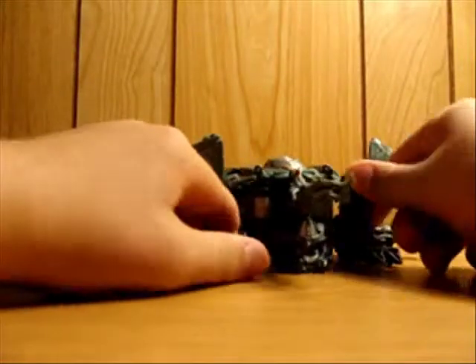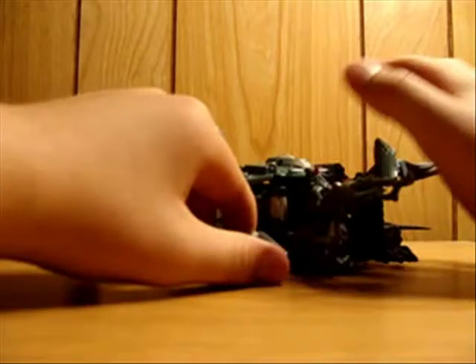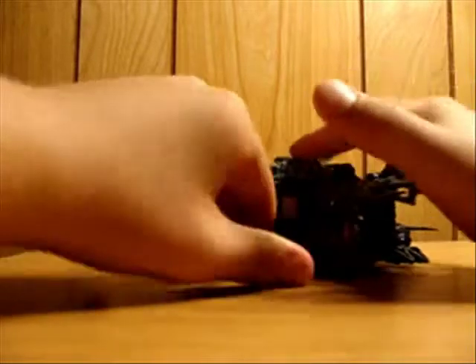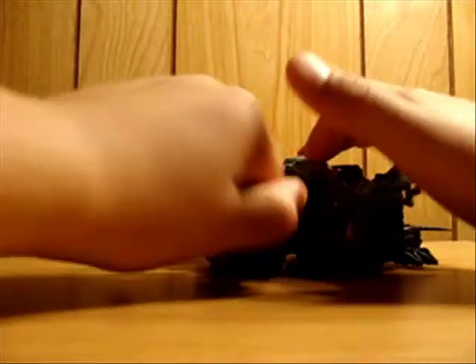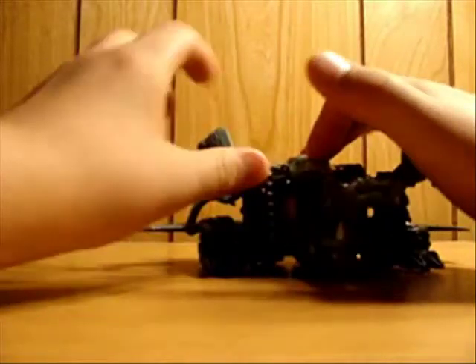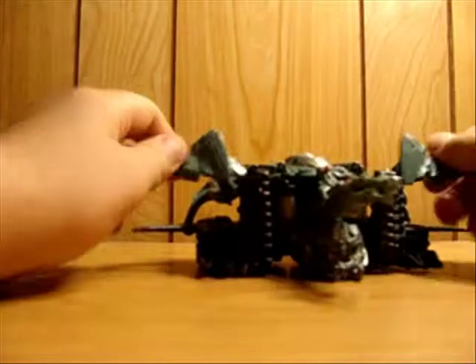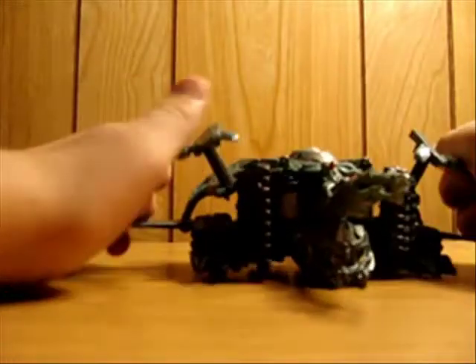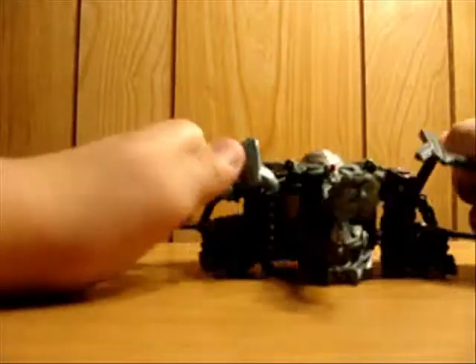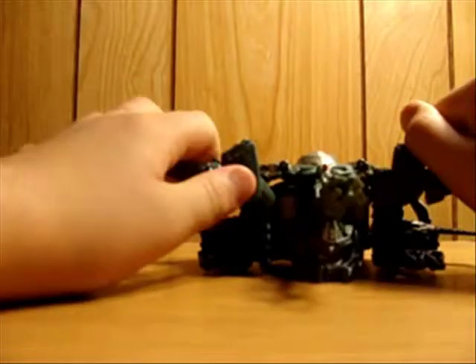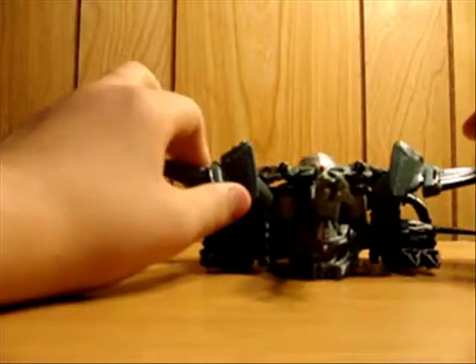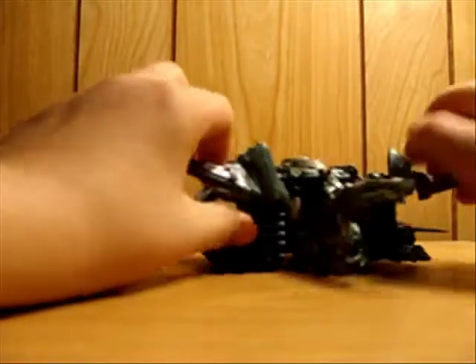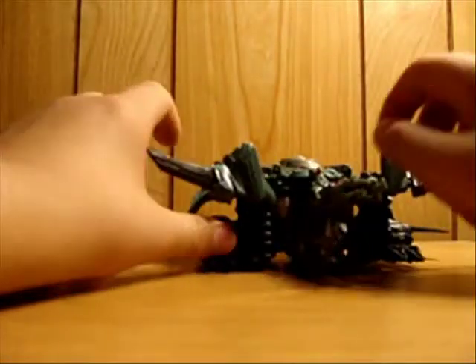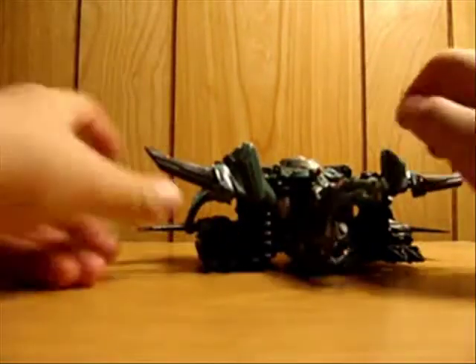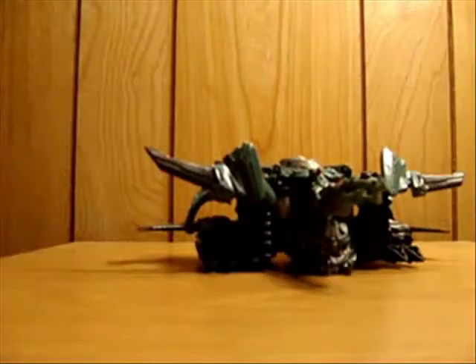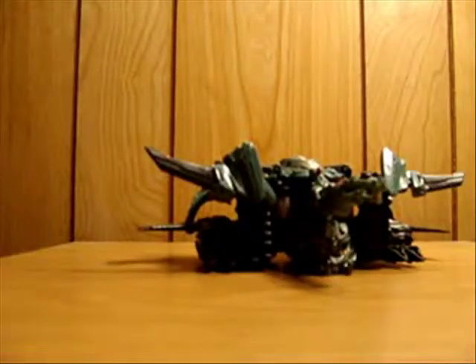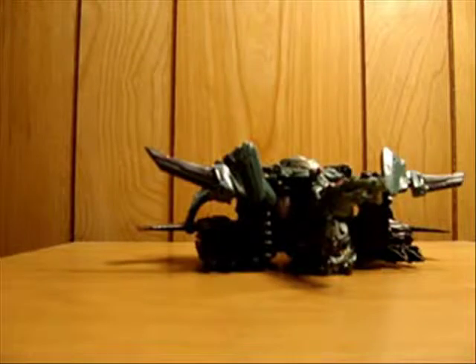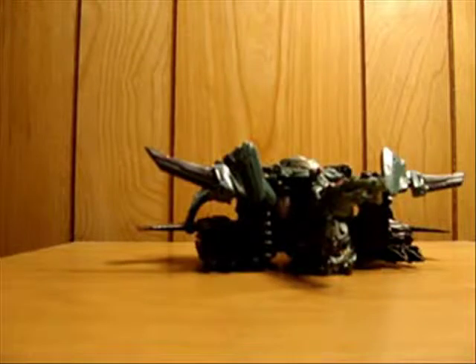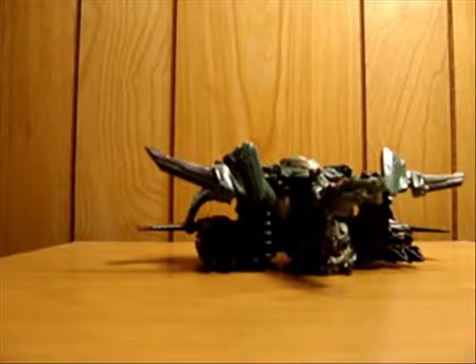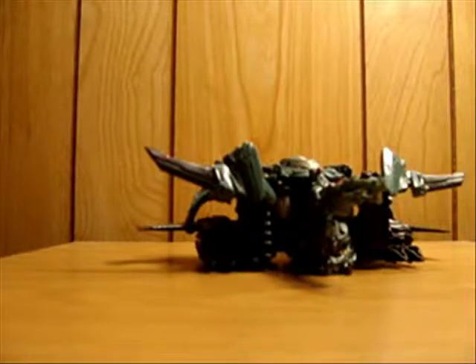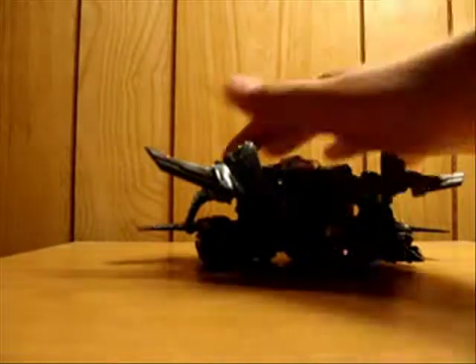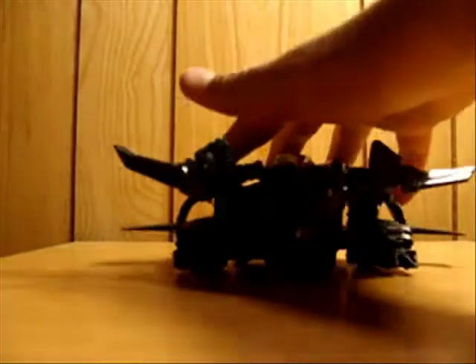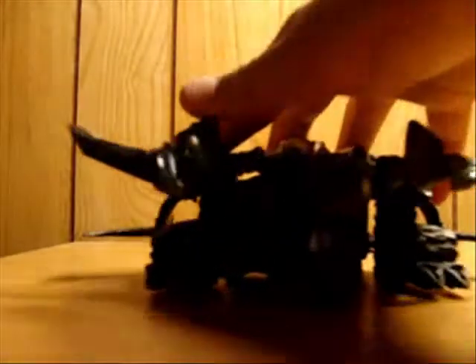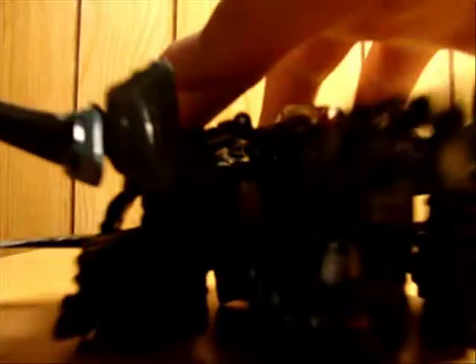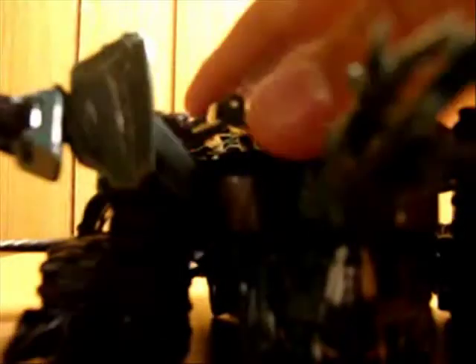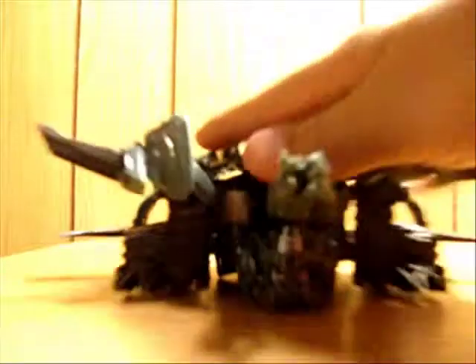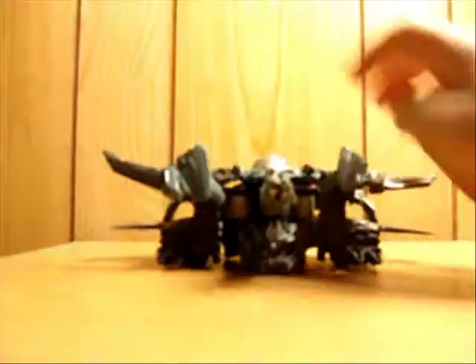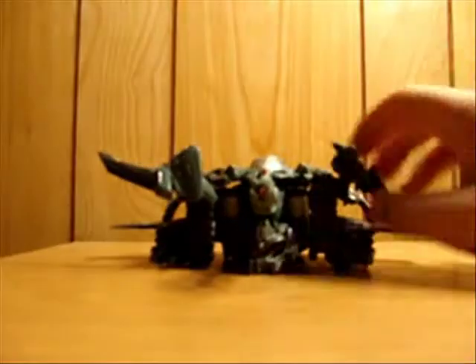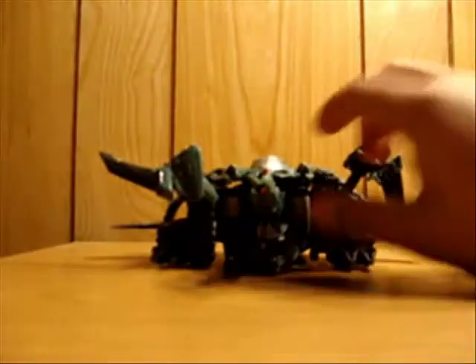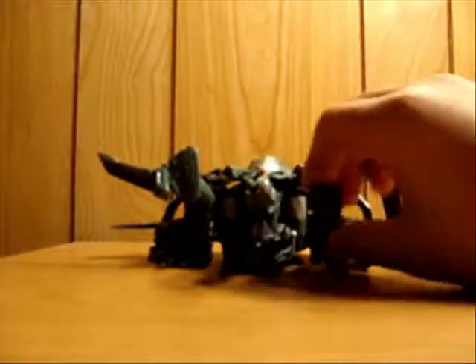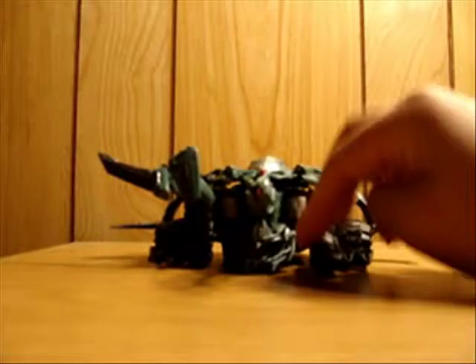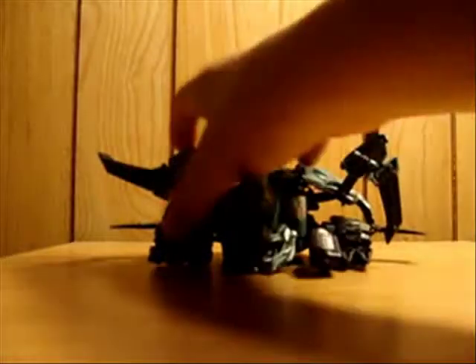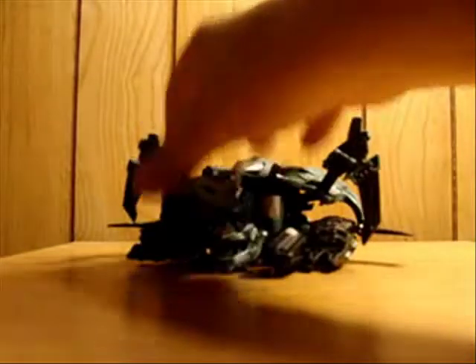You just flip the treads up and then kind of bring it into a defense tank mode where you can just roll and run over things. It's kind of a goofy mode, but yeah.